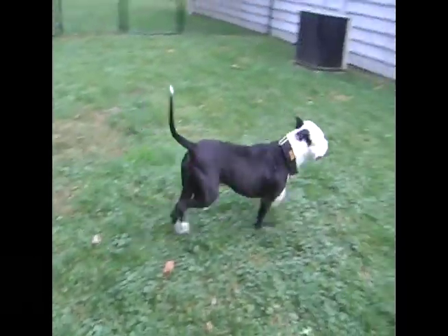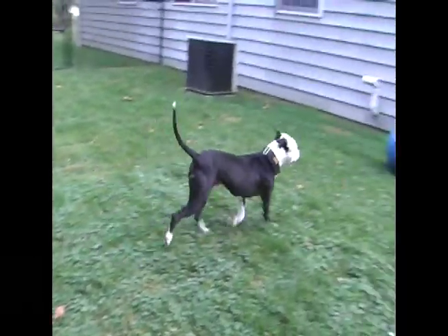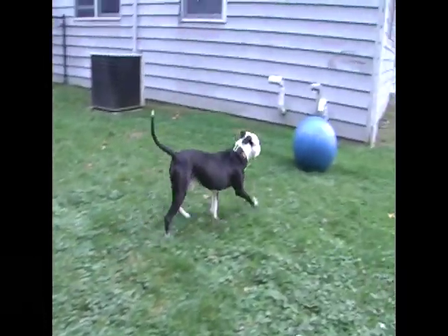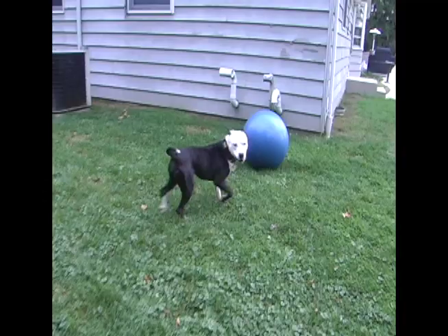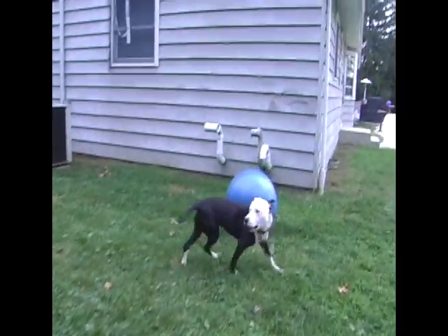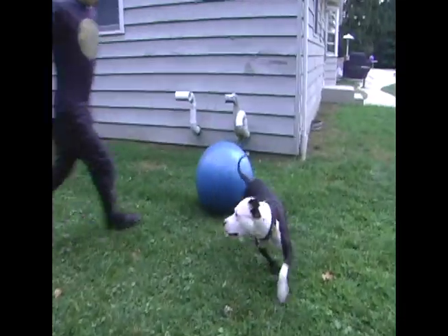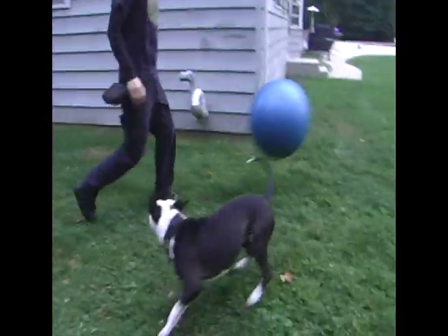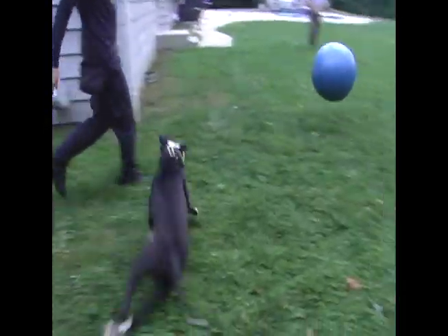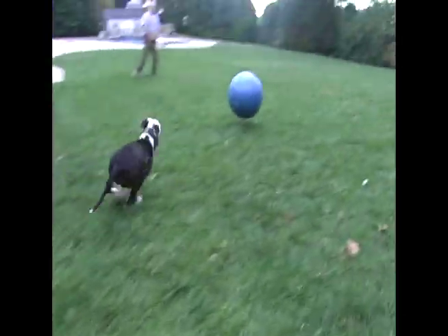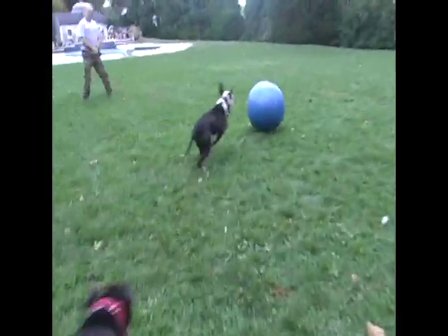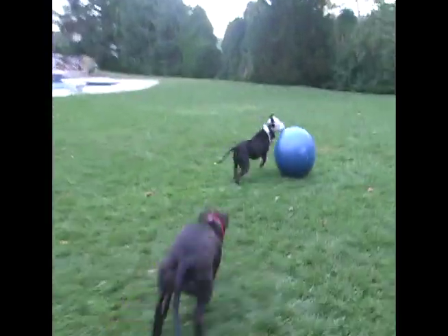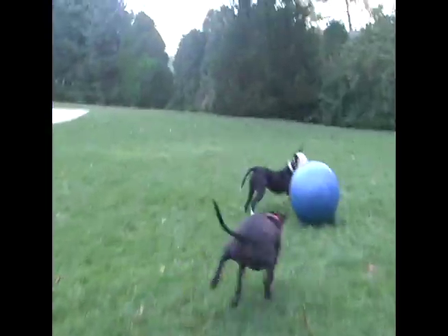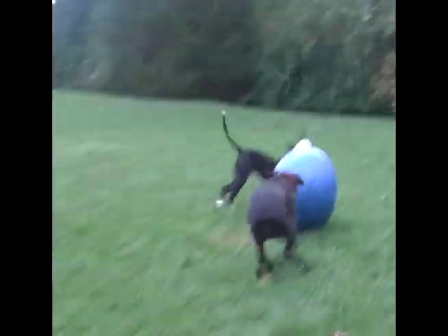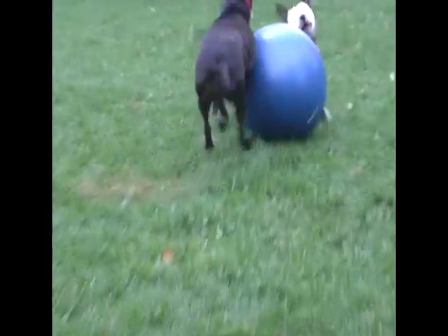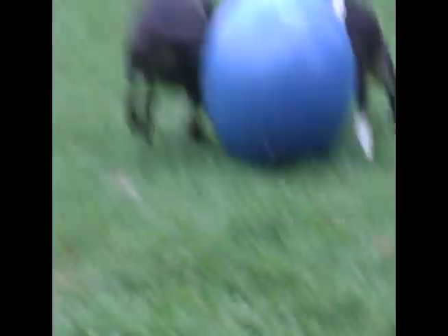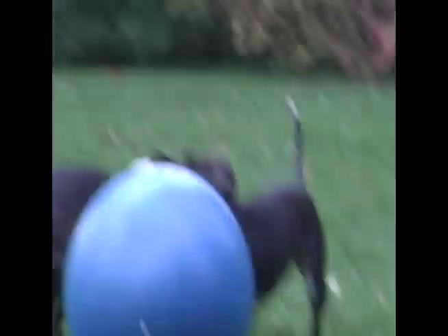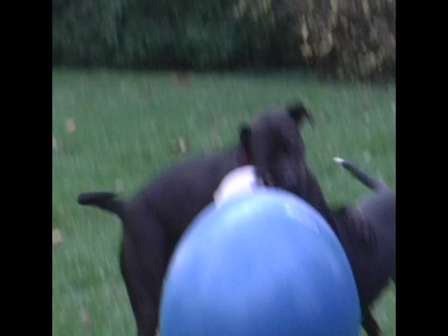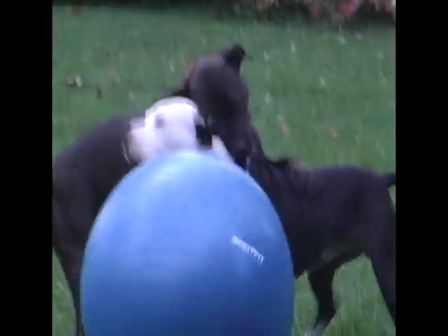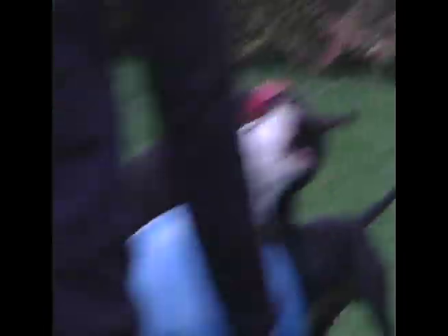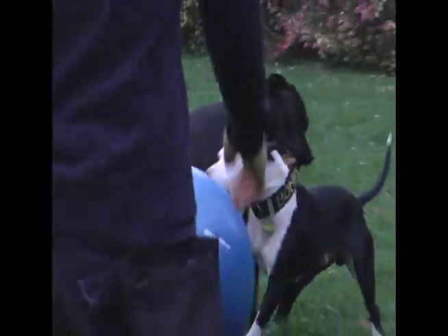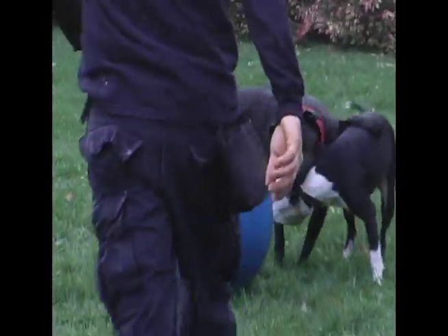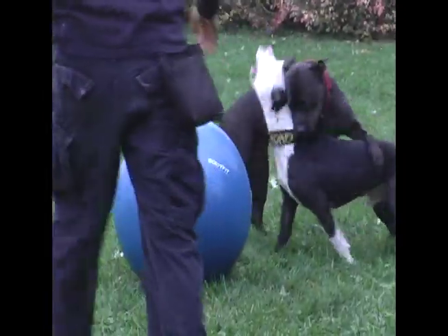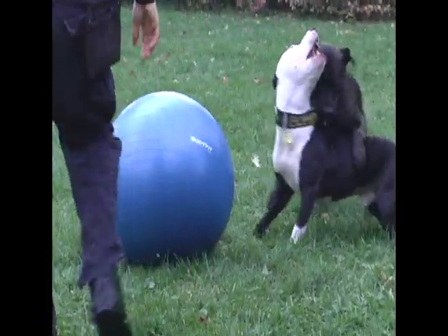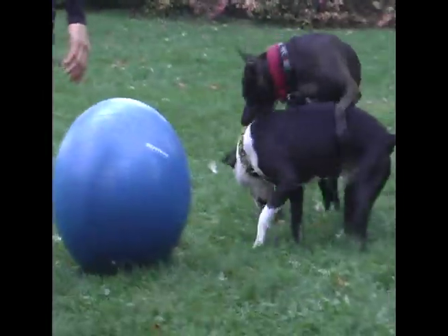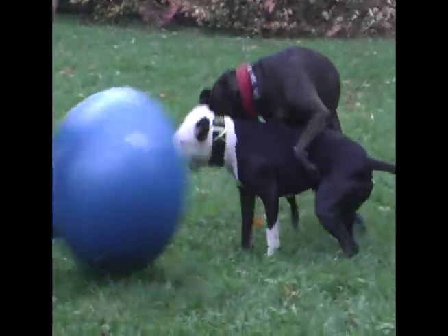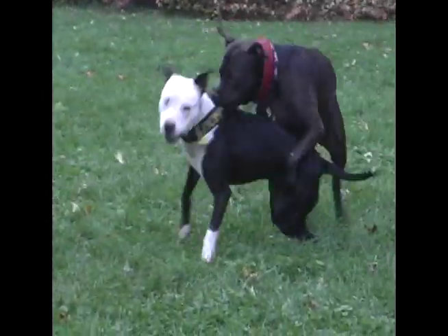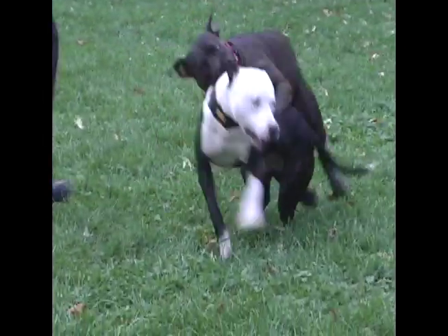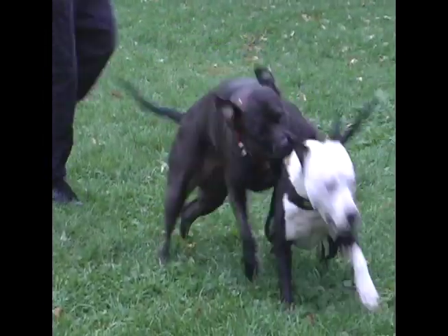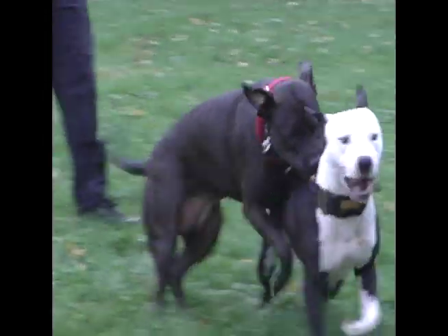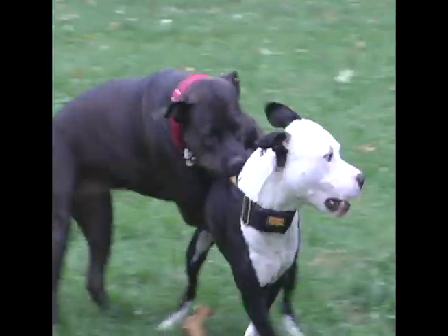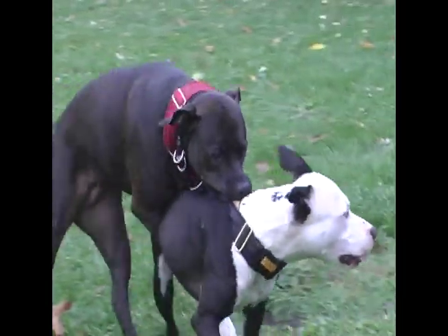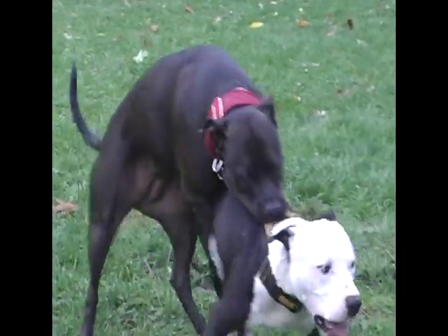I also like to use toys during dog play. It takes the focus off of the dogs and puts it onto an external object that the dogs can chase. In this case, Bond's going to keep chasing that blue ball, and Jewel will, sooner or later, get tired of chasing him.